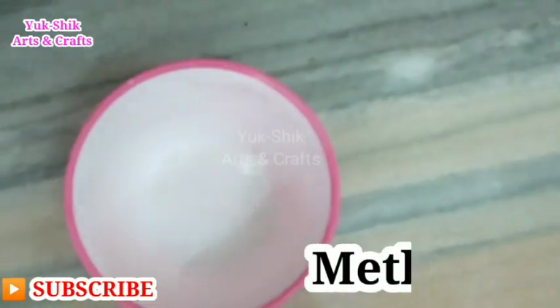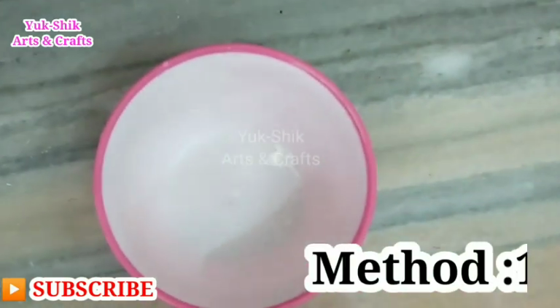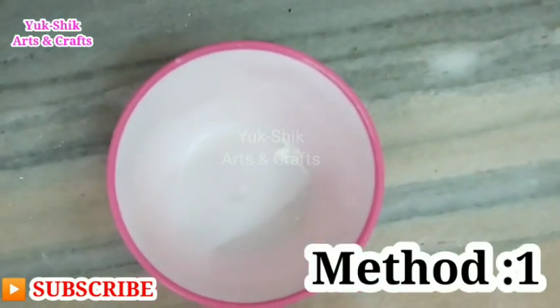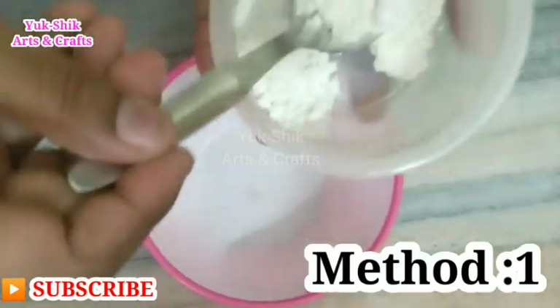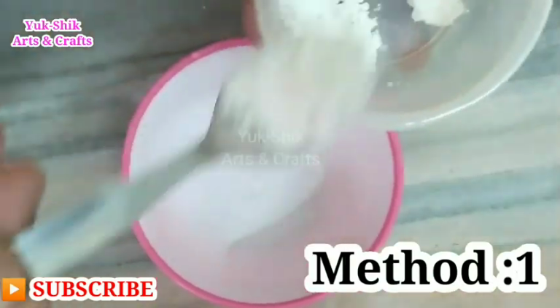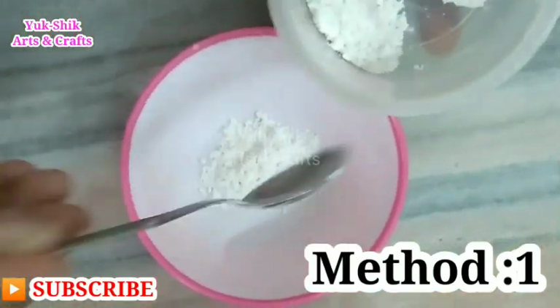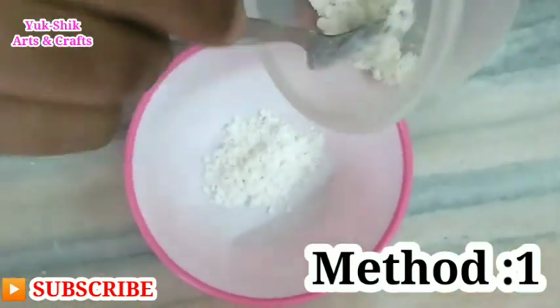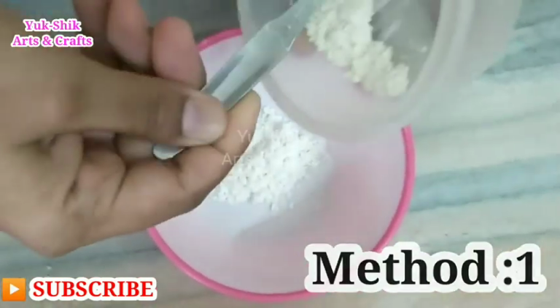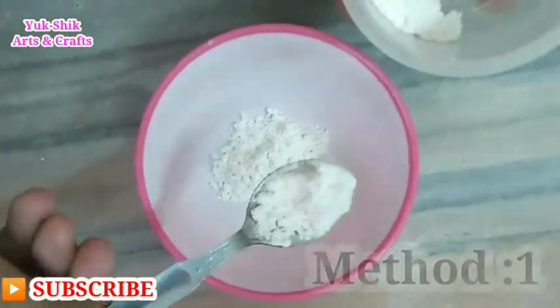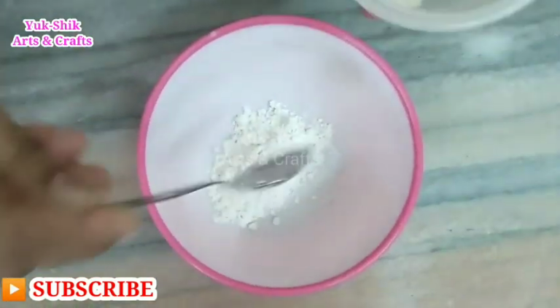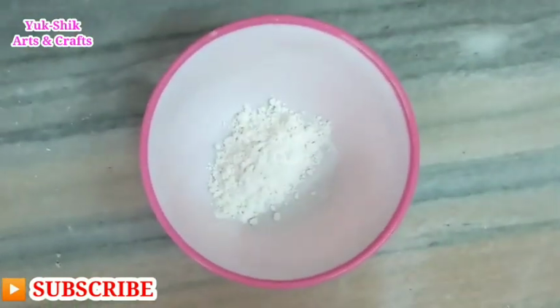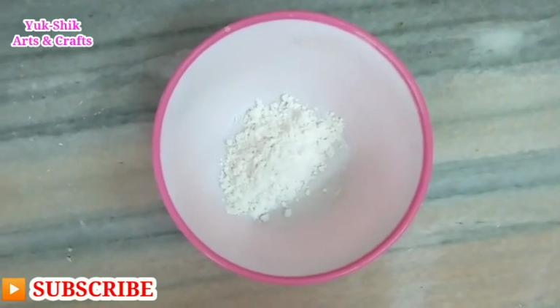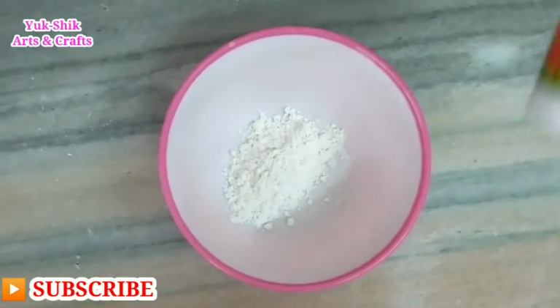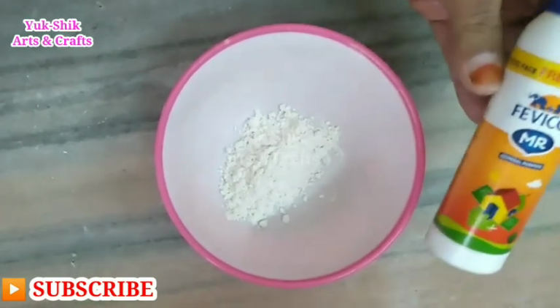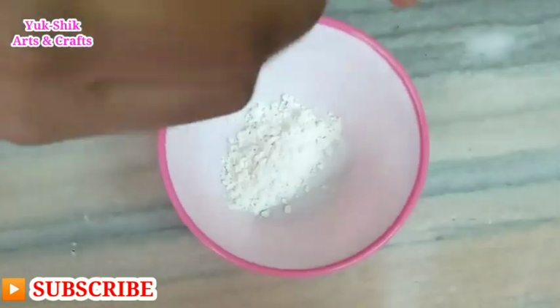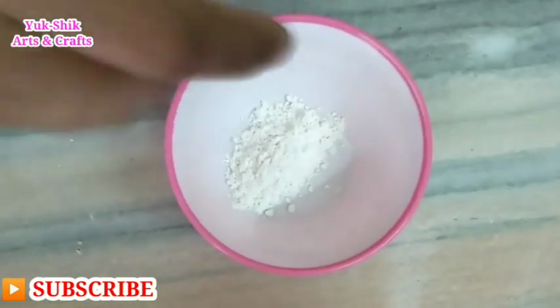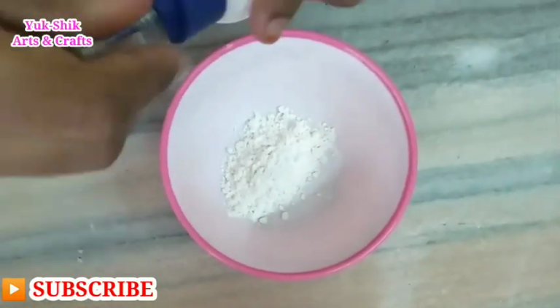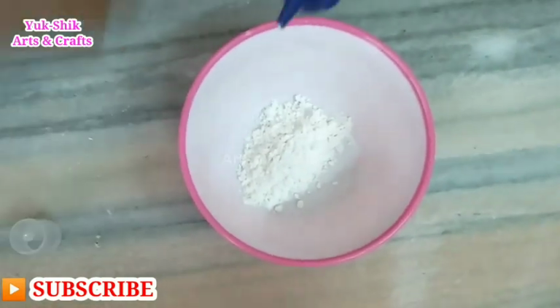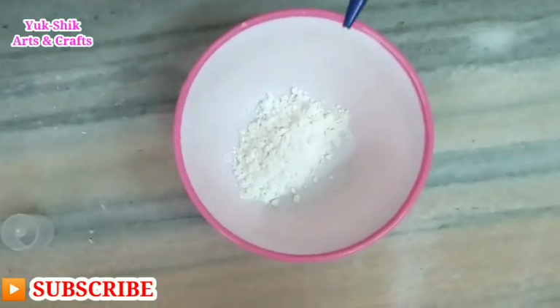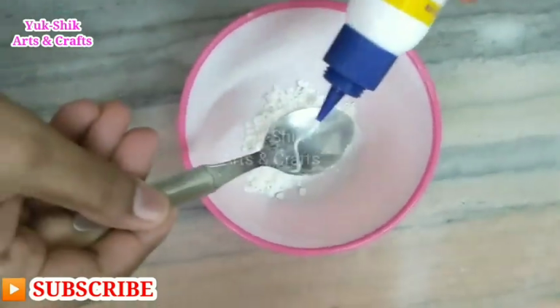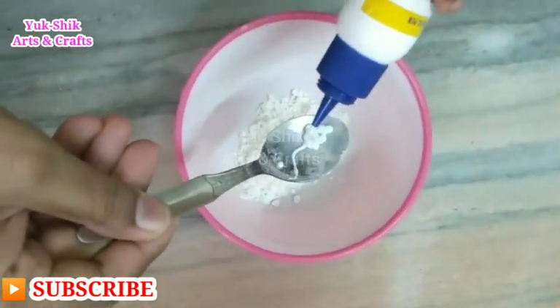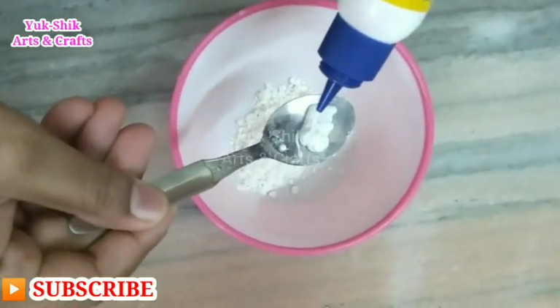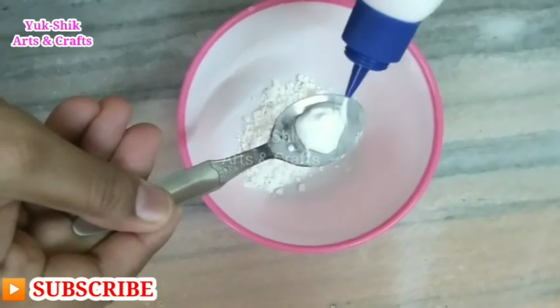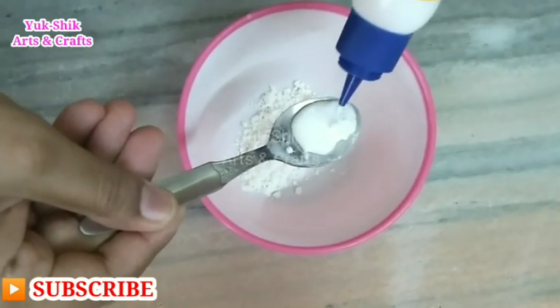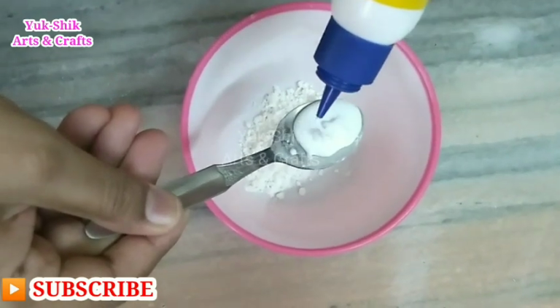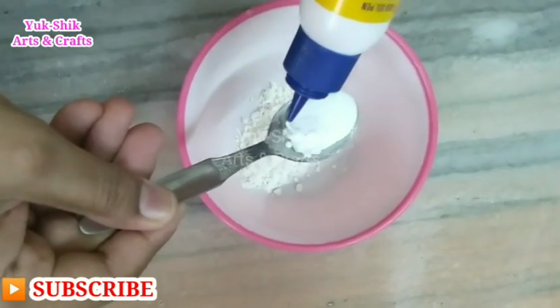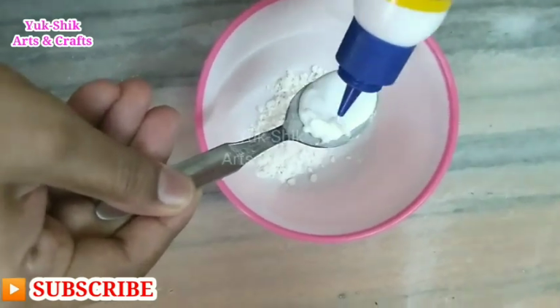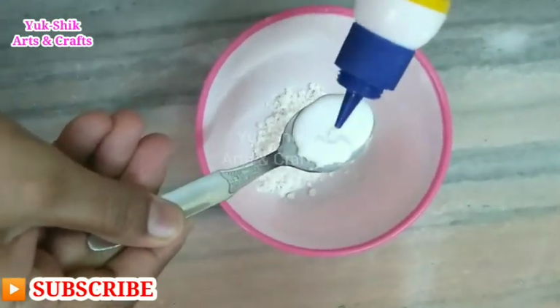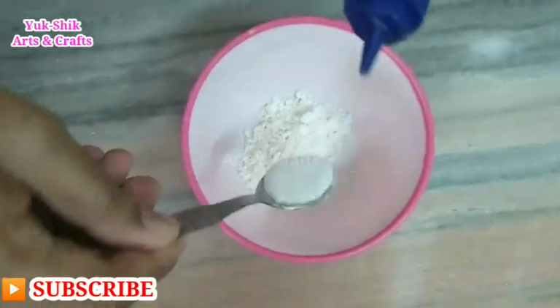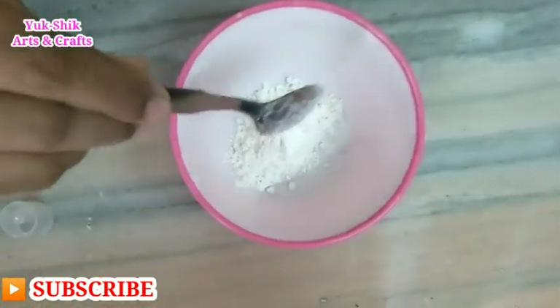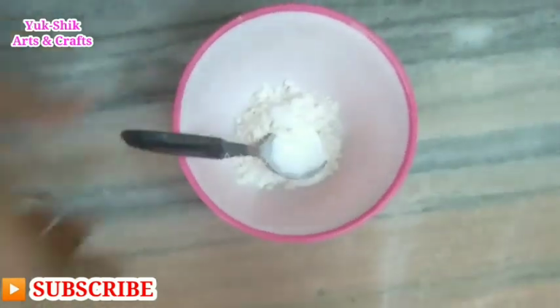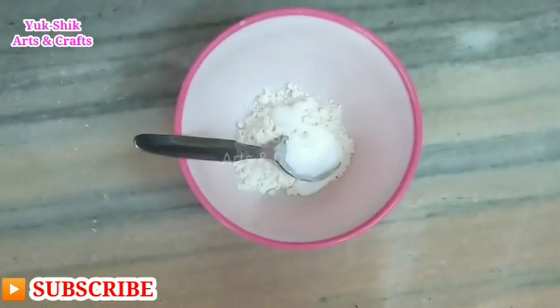First, we have a bowl. We will add 2 spoons and 1 spoon into the bowl.